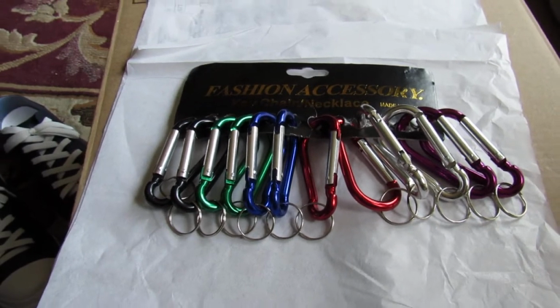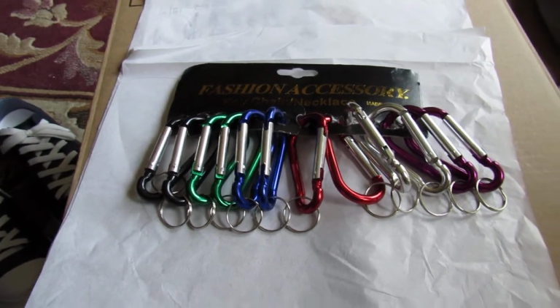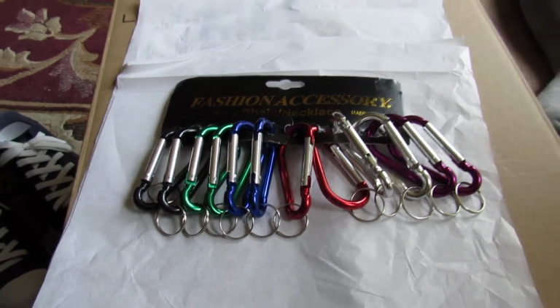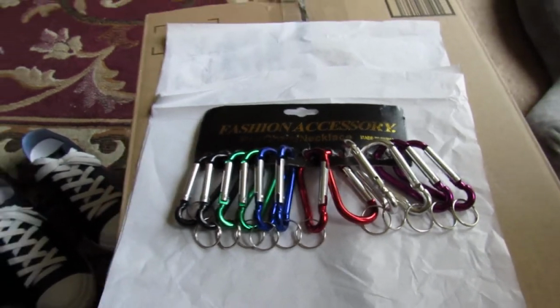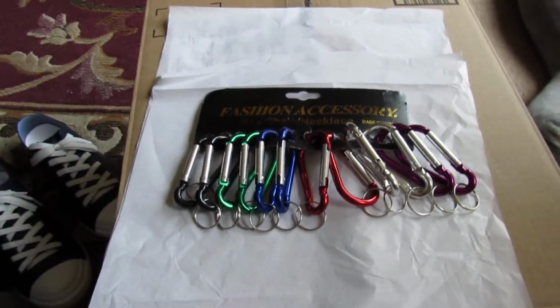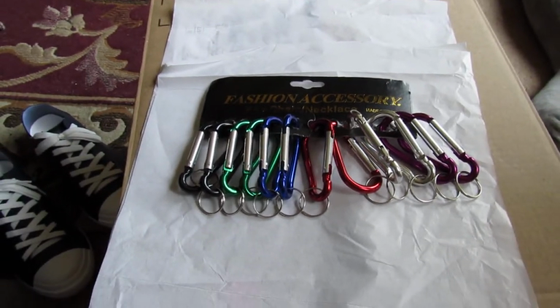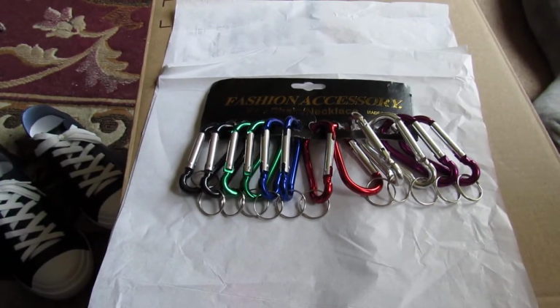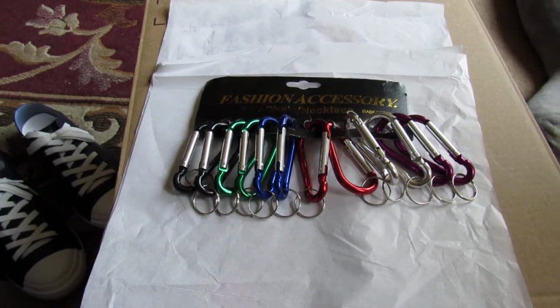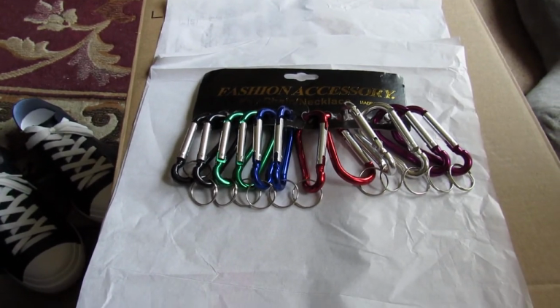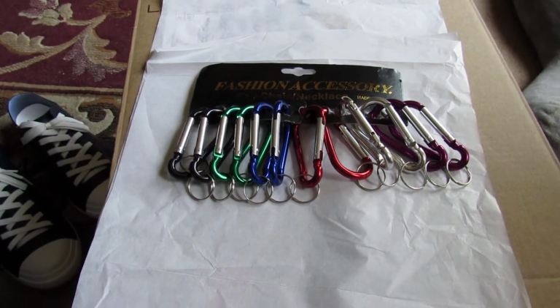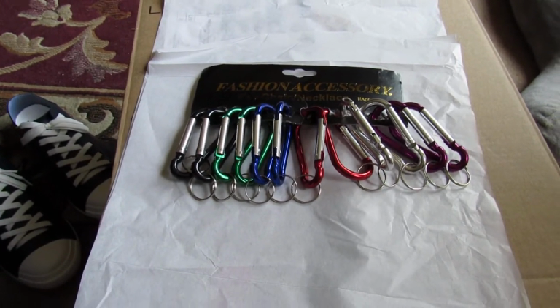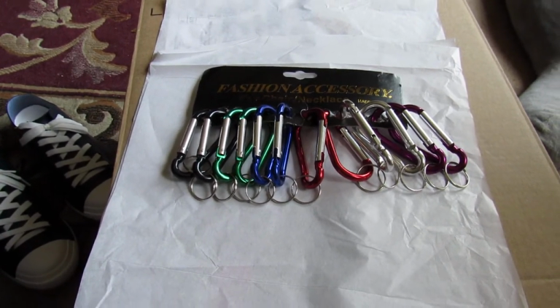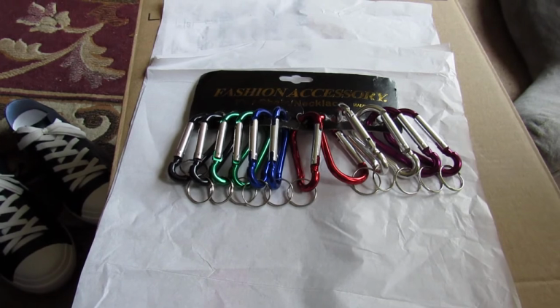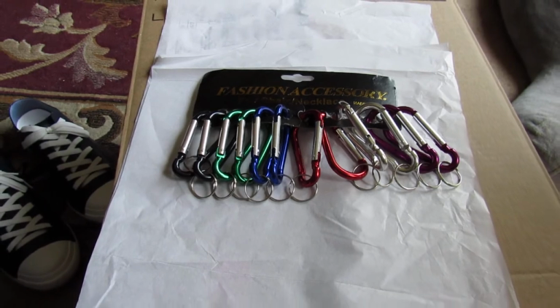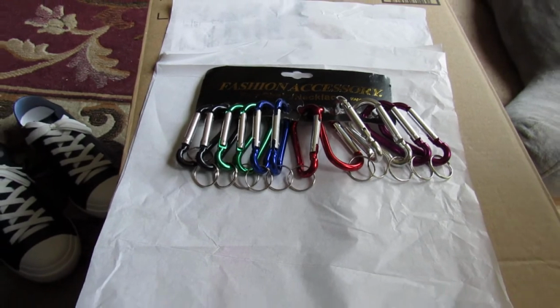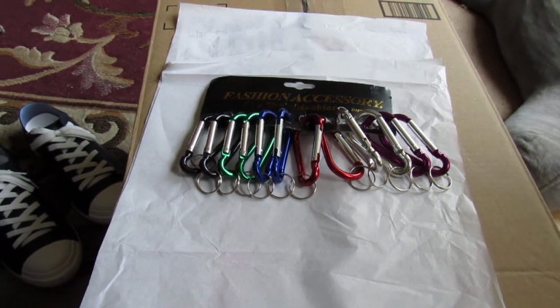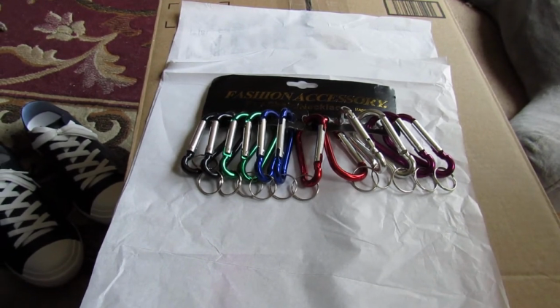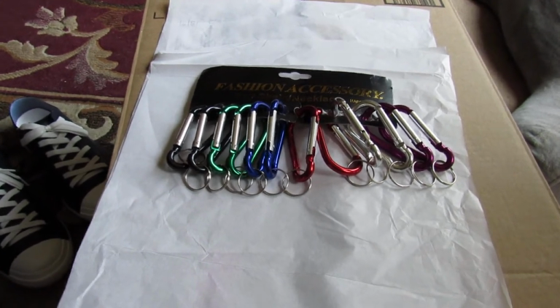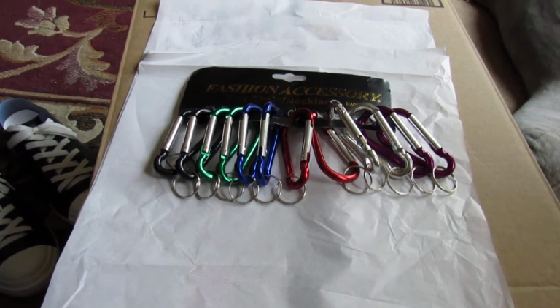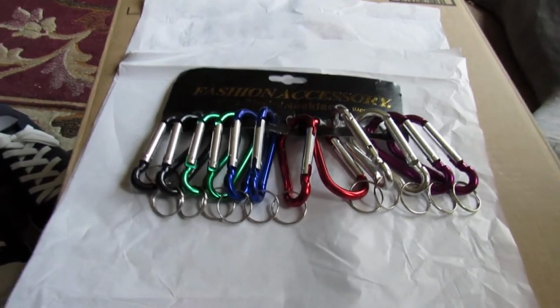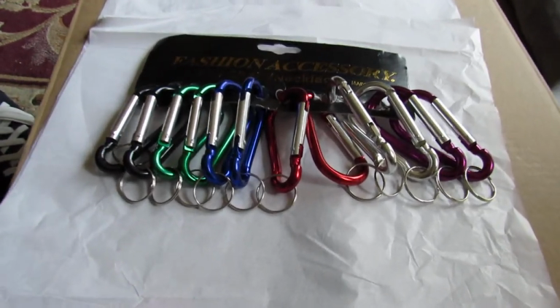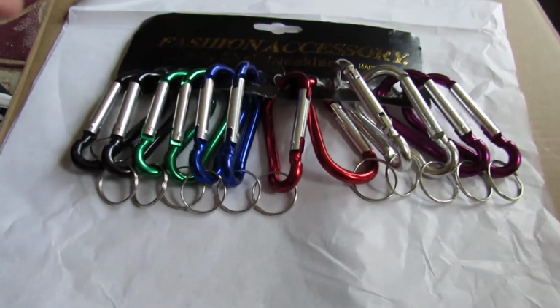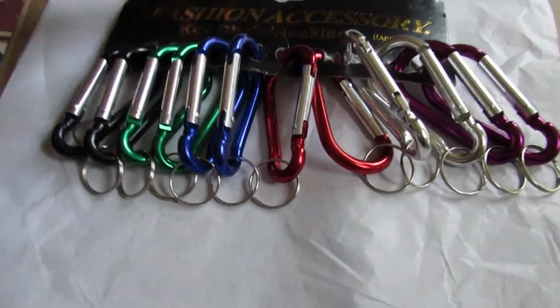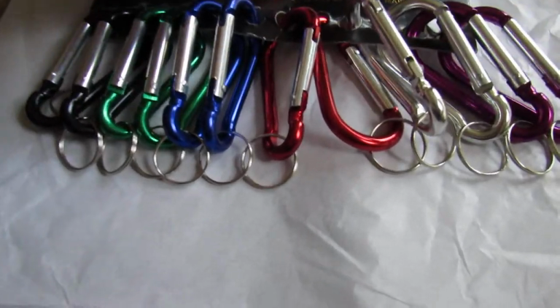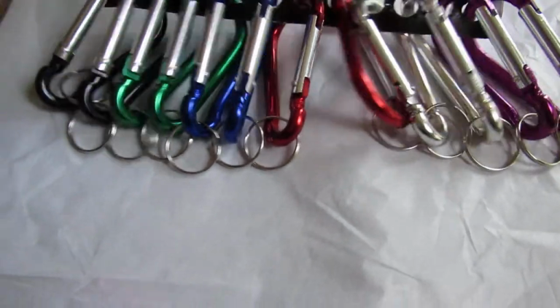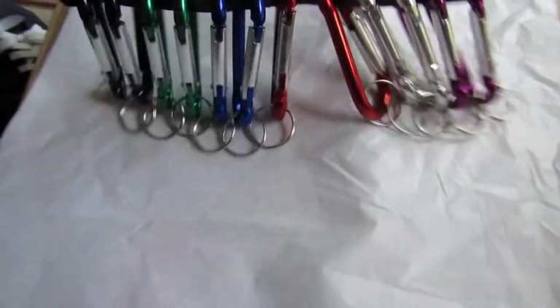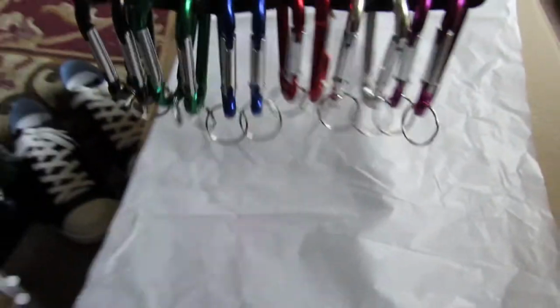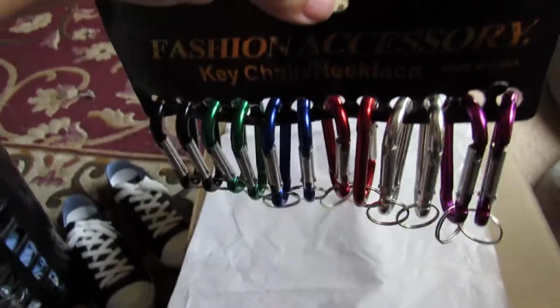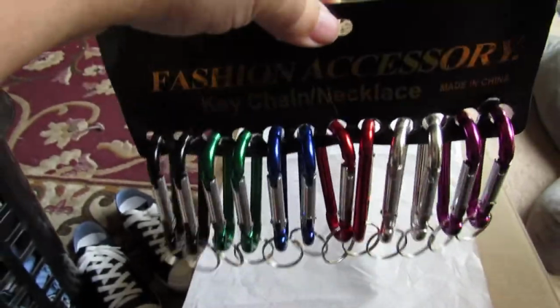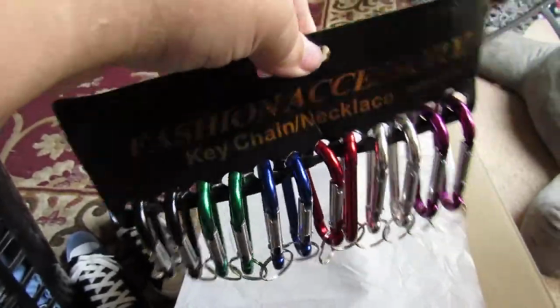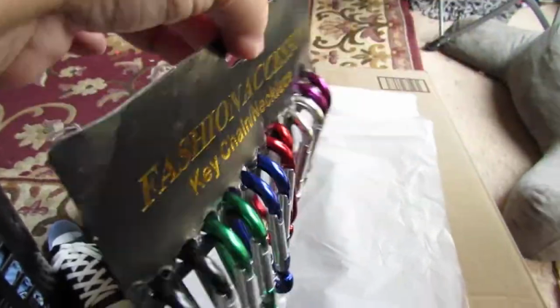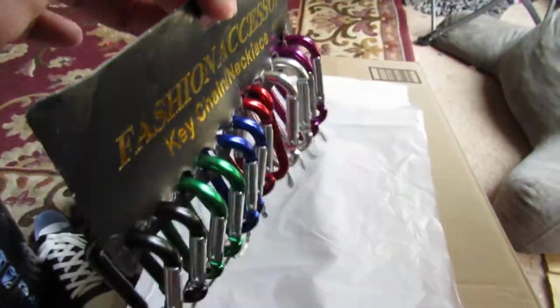Sara Lee's Deals, Deals and Giveaways here. We have the carabiner keychain collection that you can order. This is how it came — these are all your carabiners.